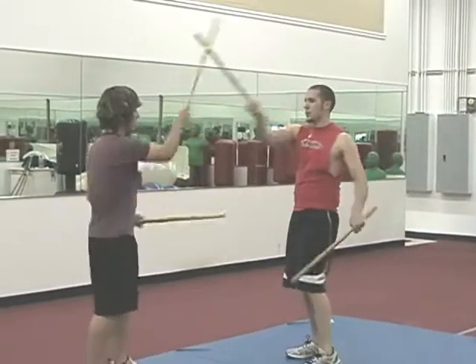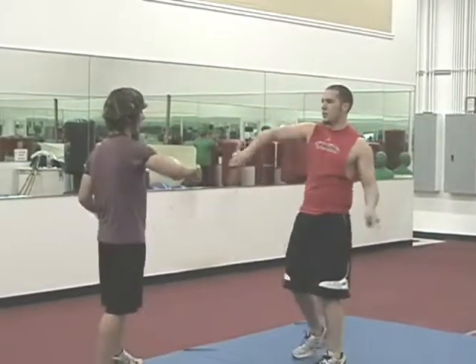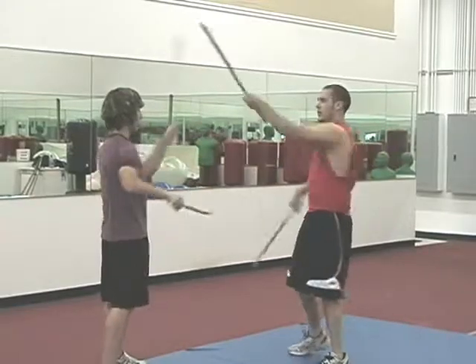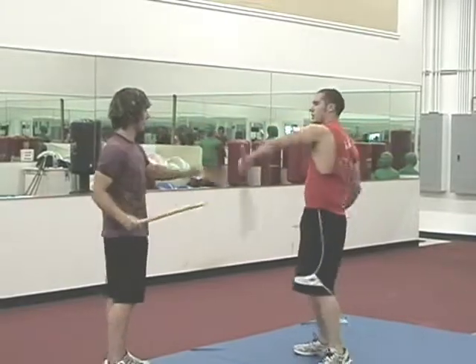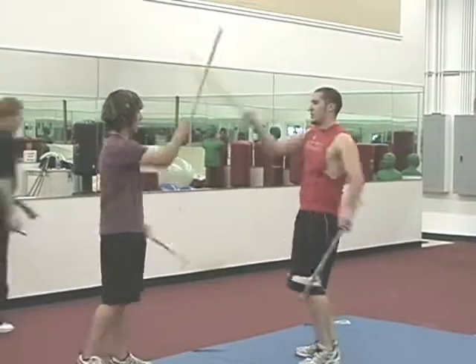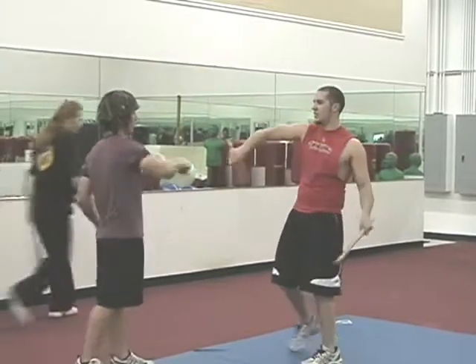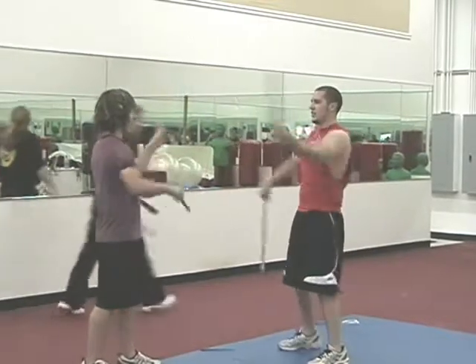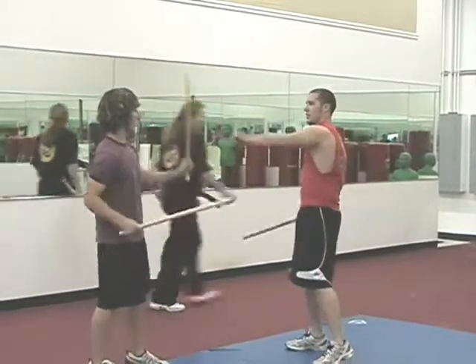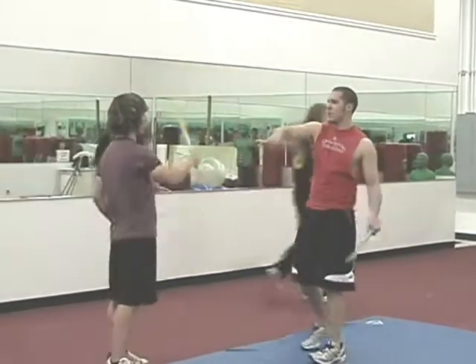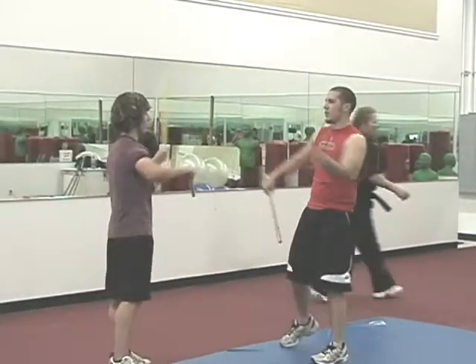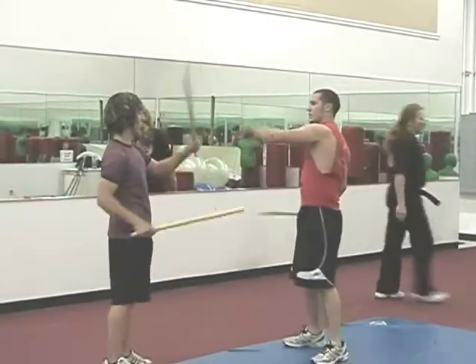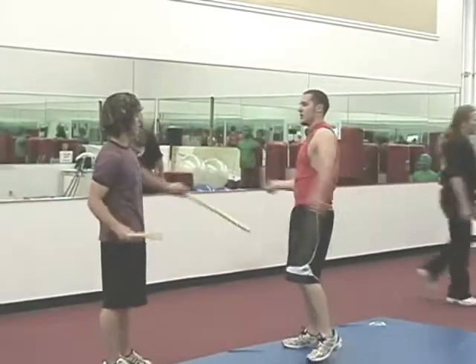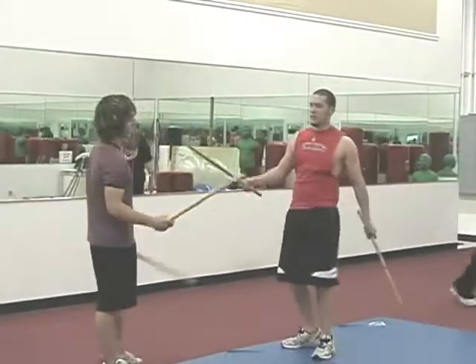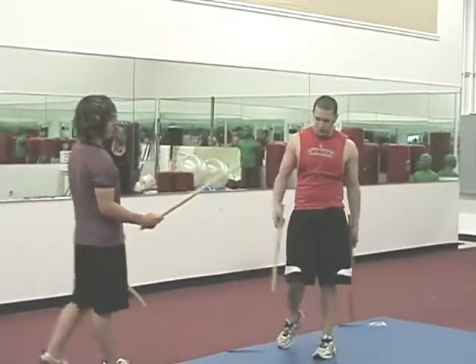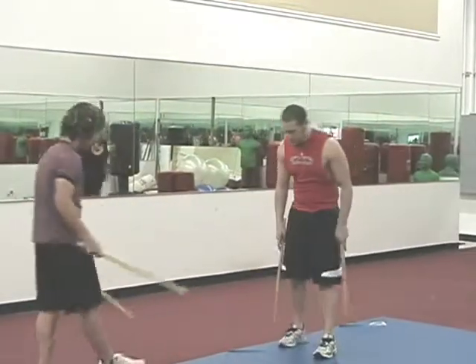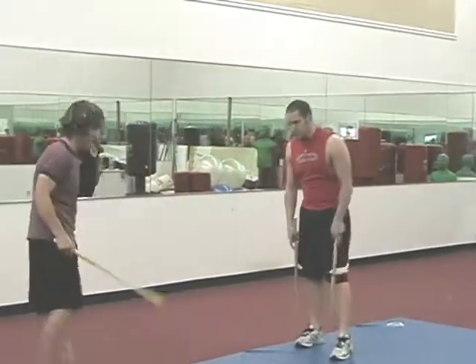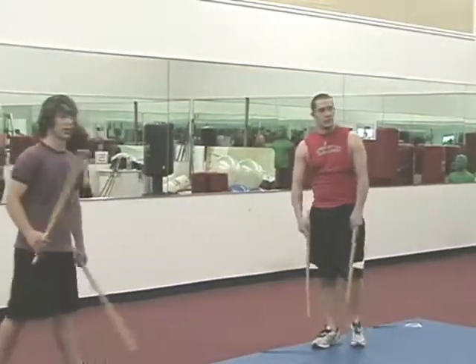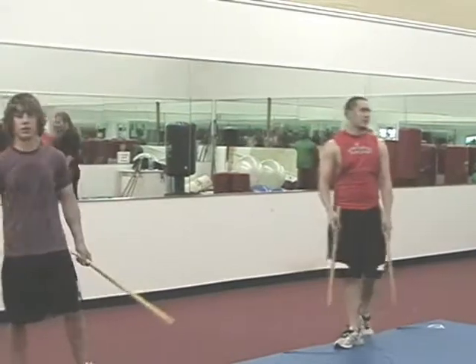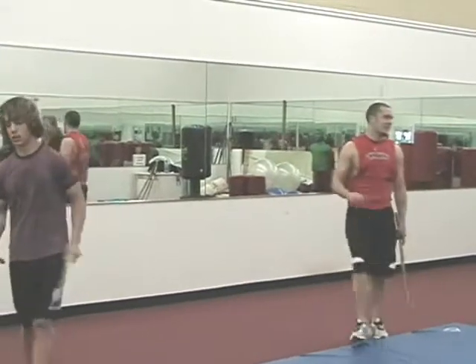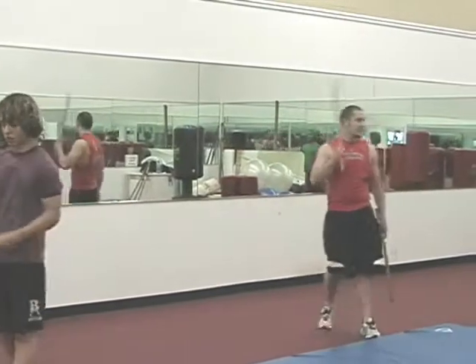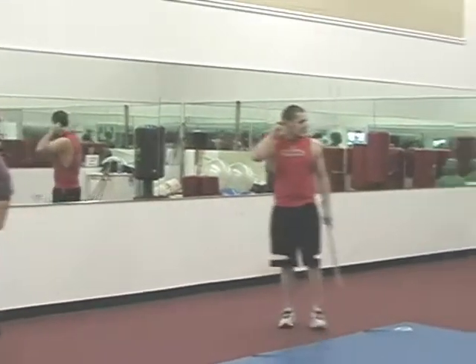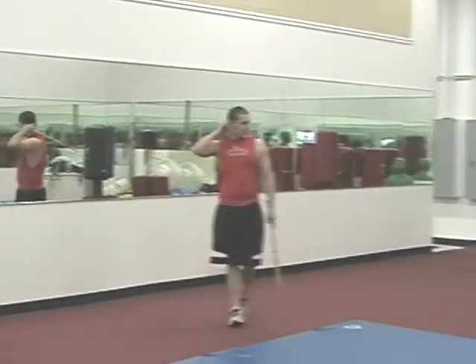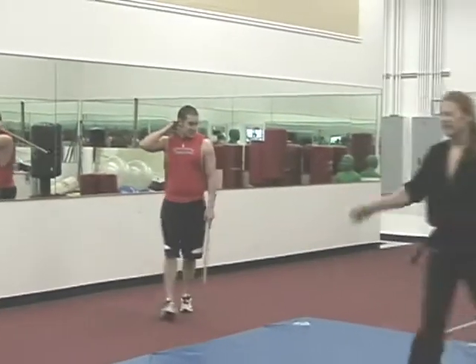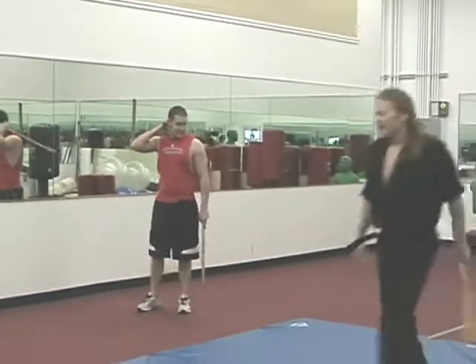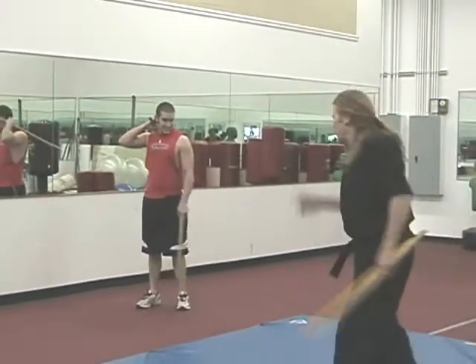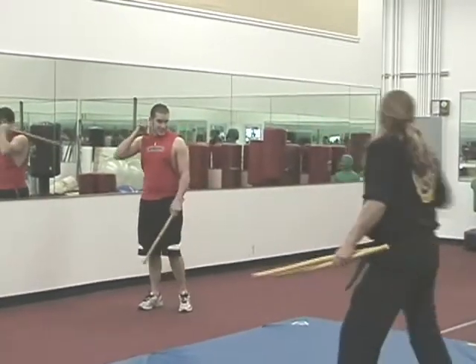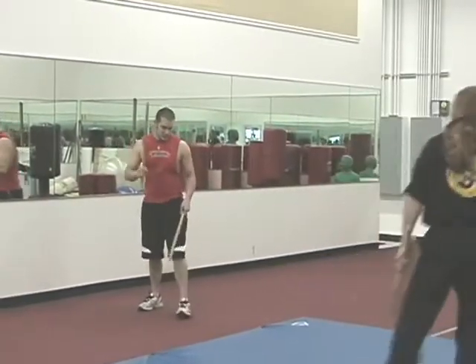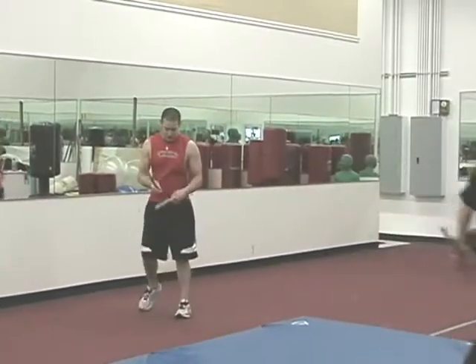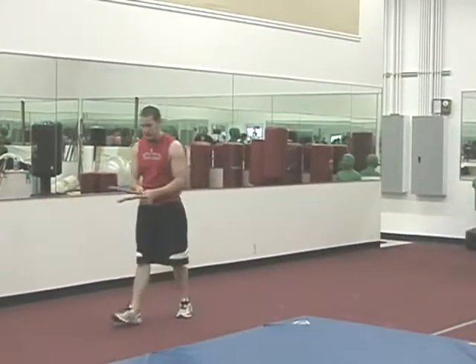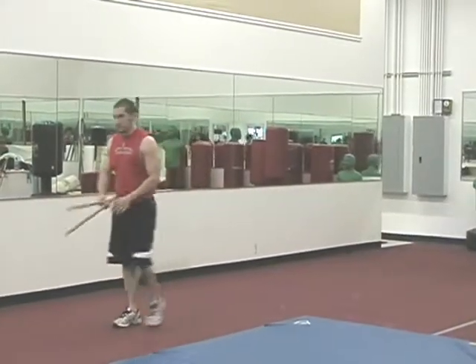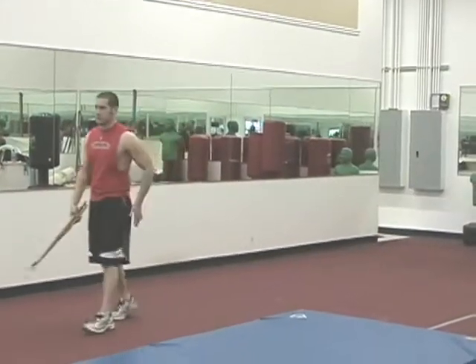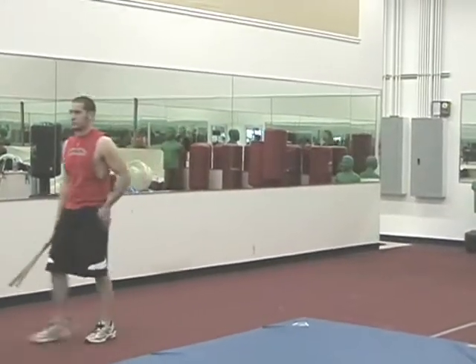Five, four, three, two, one. Break. Cut. Let's get a quick break. Woo, let's do it.